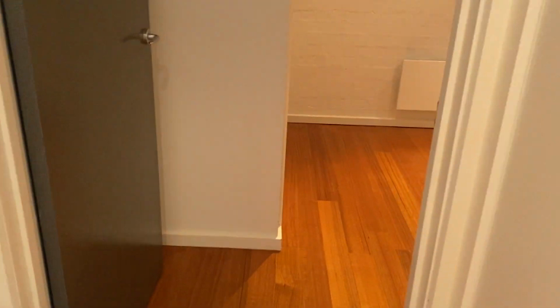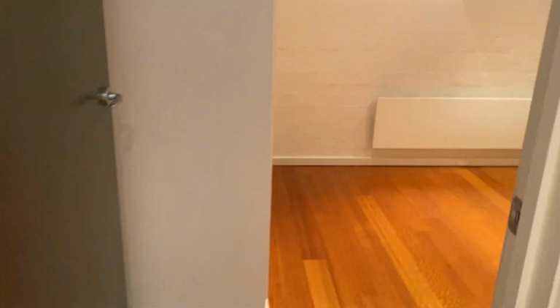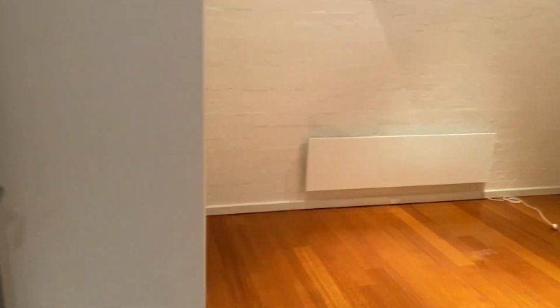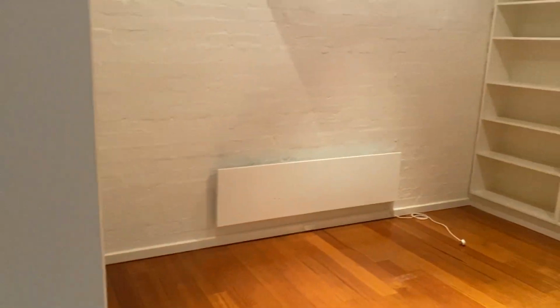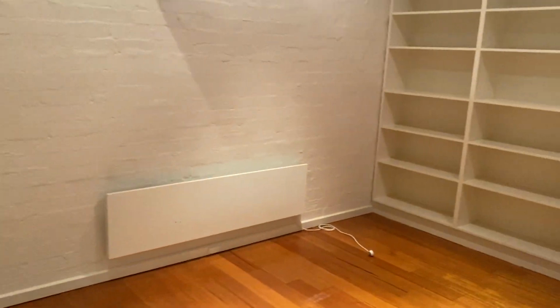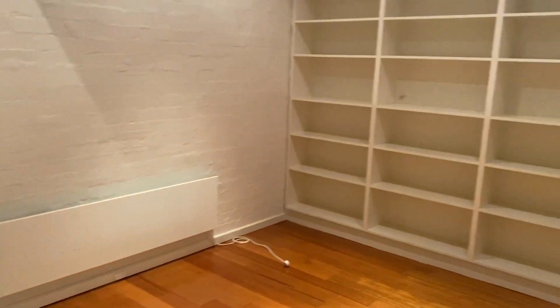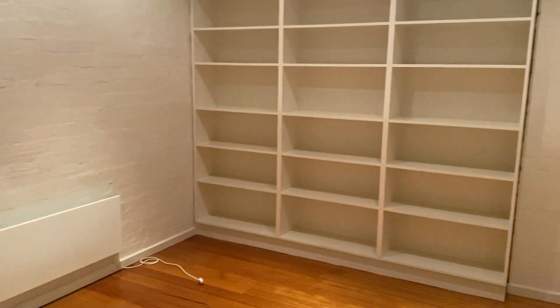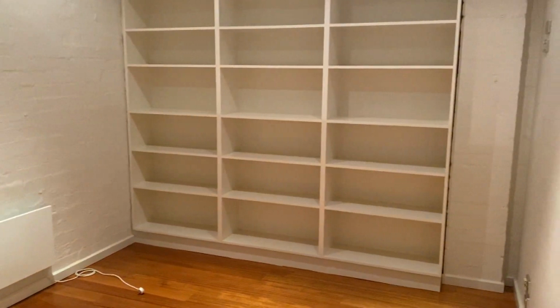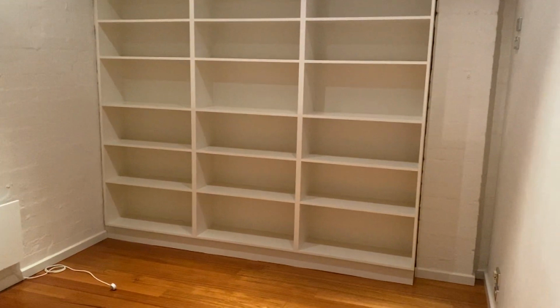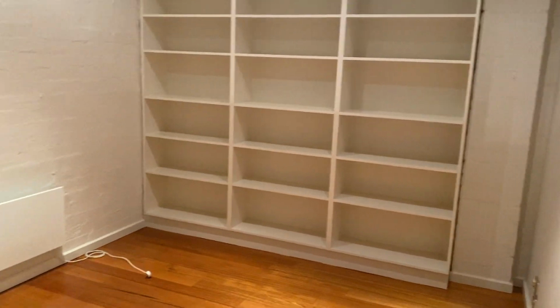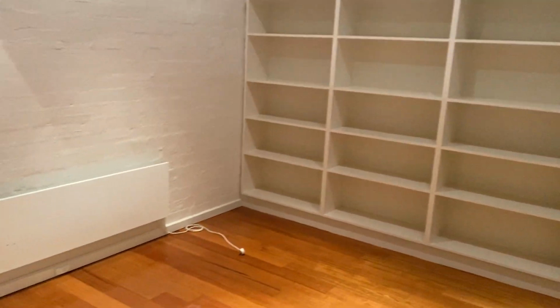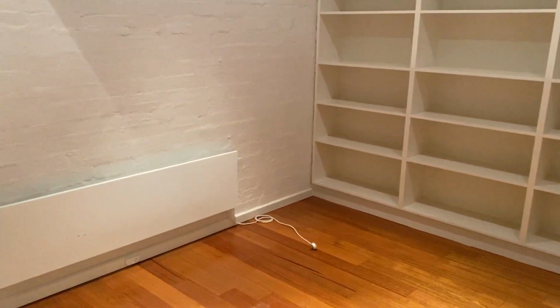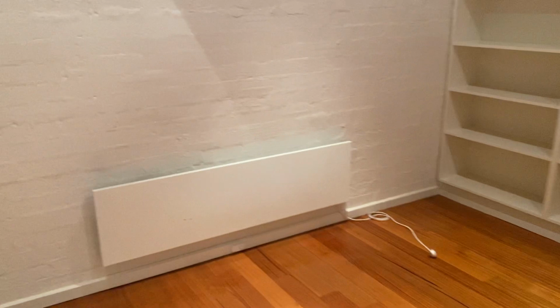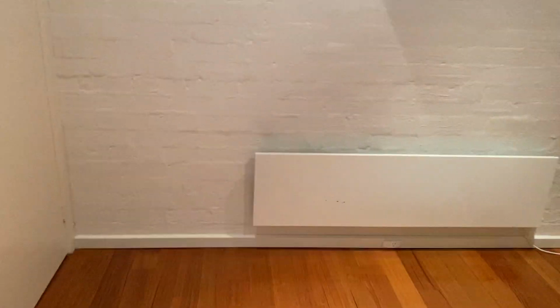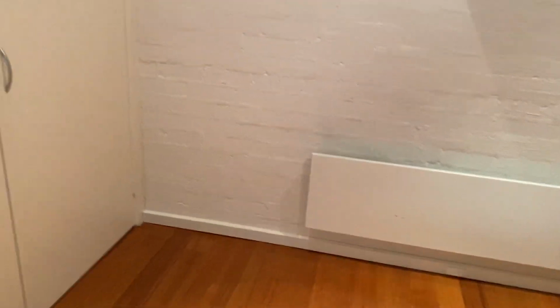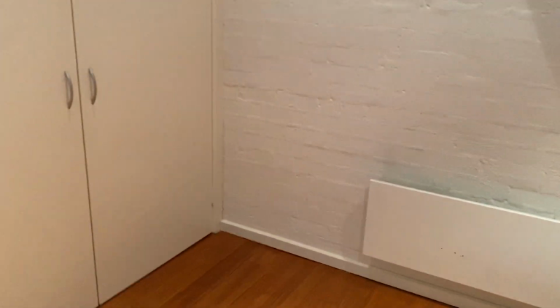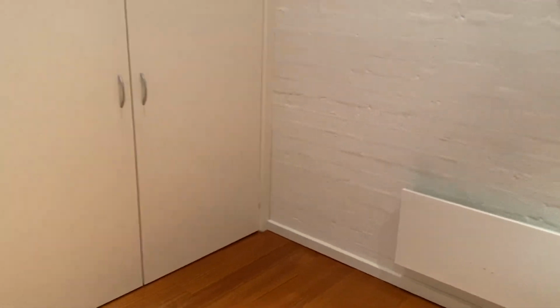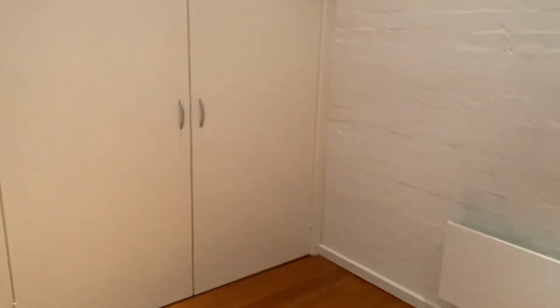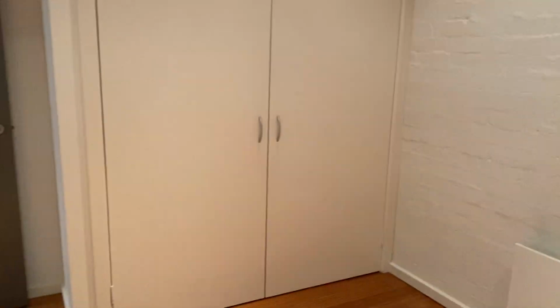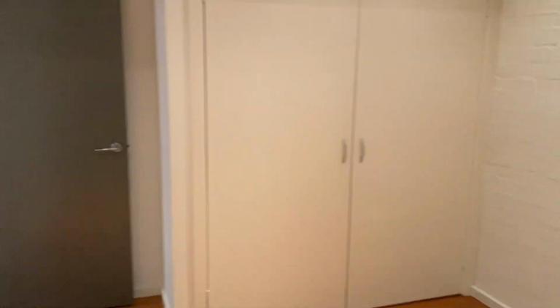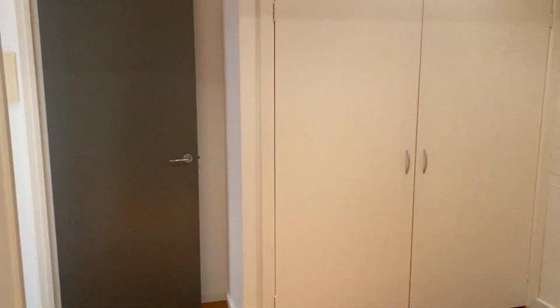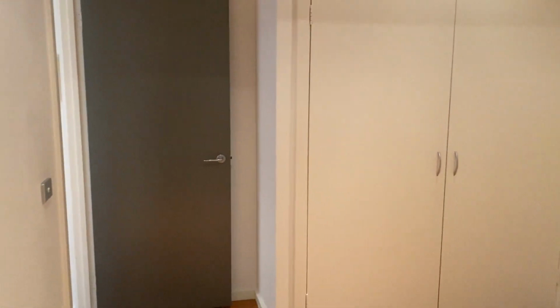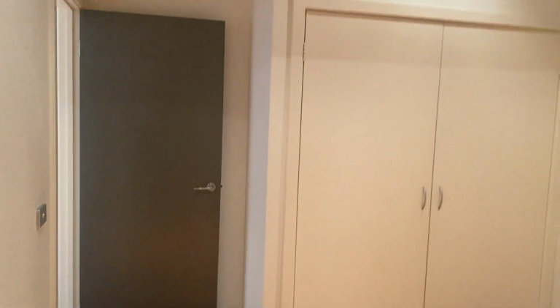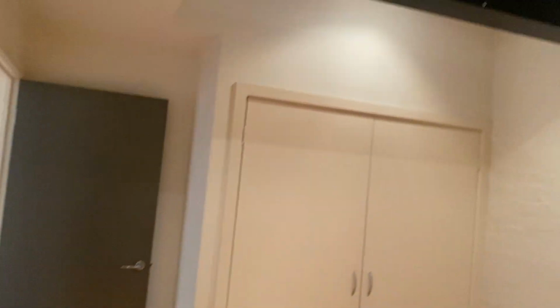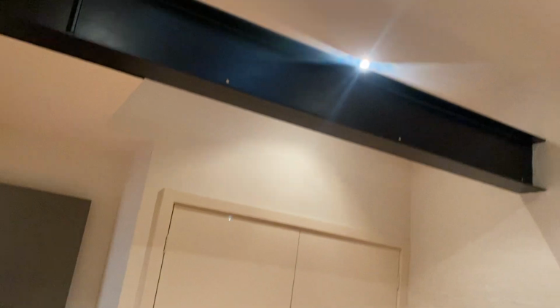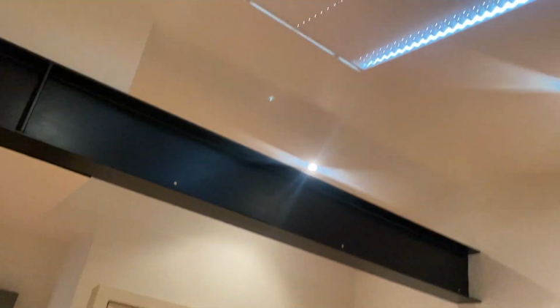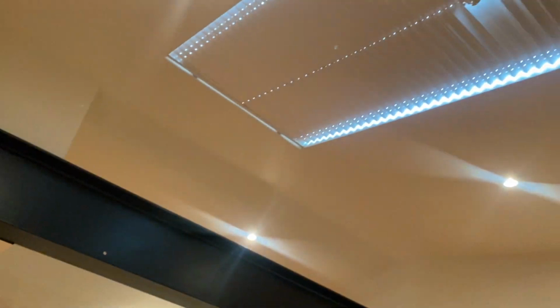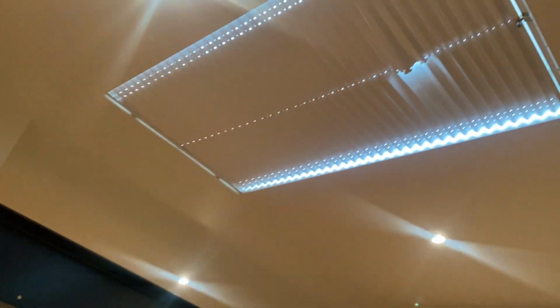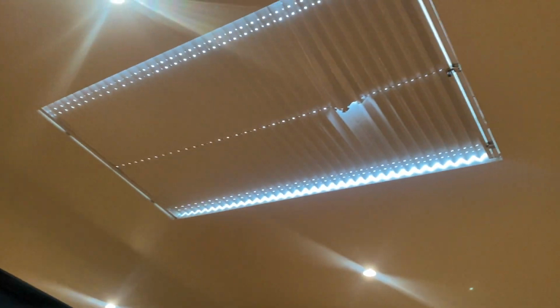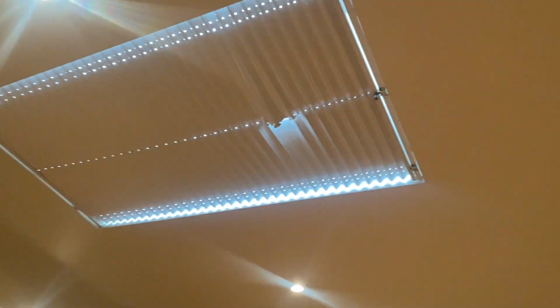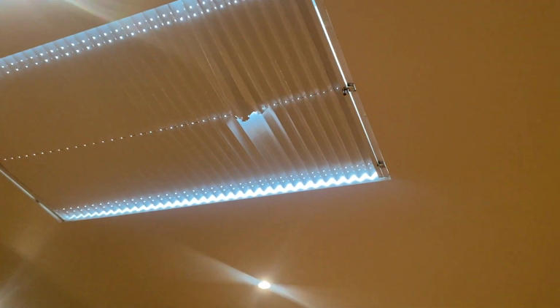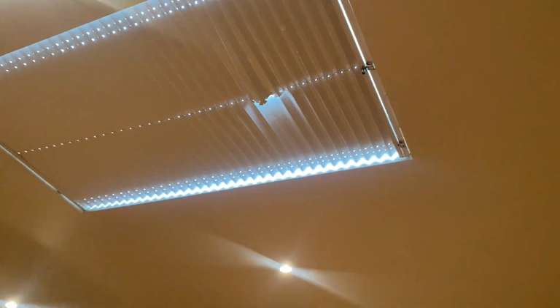And this is the other bedroom. This one's got some shelving as well as robes. It's just a bit darker because the blinds have been closed, but like I said, they can be opened.